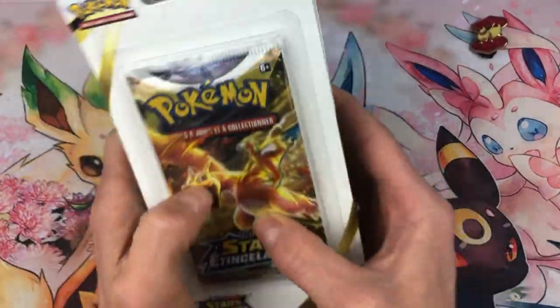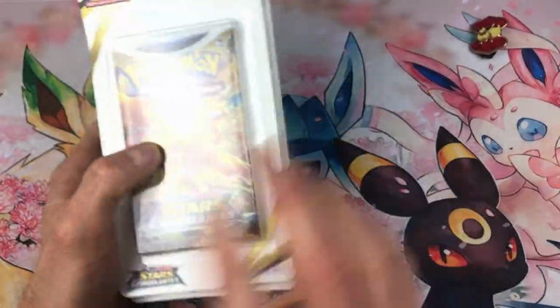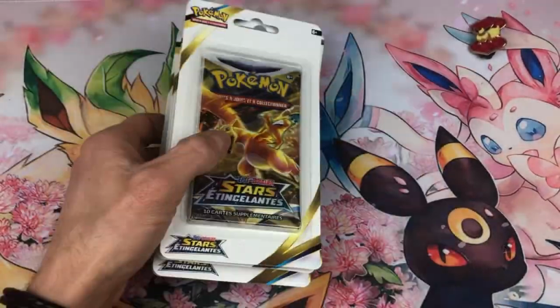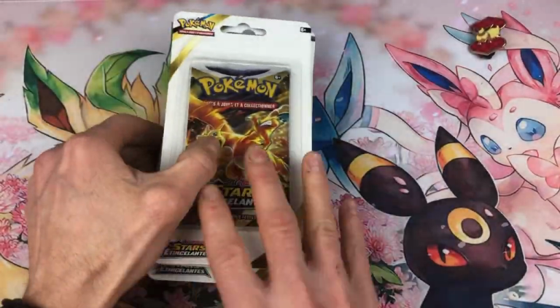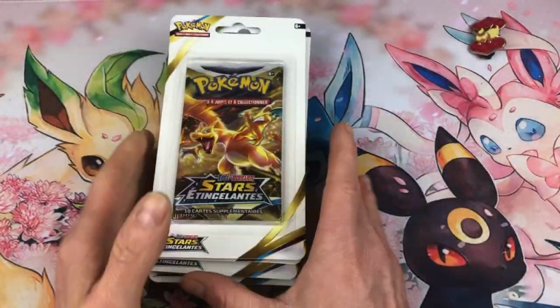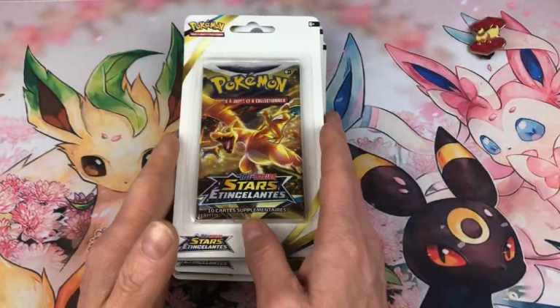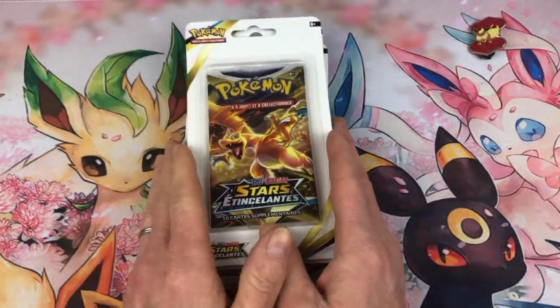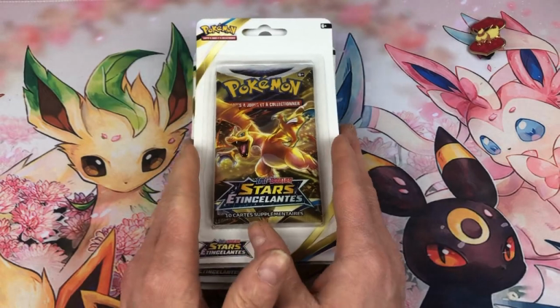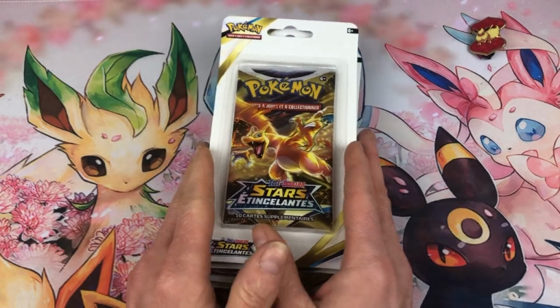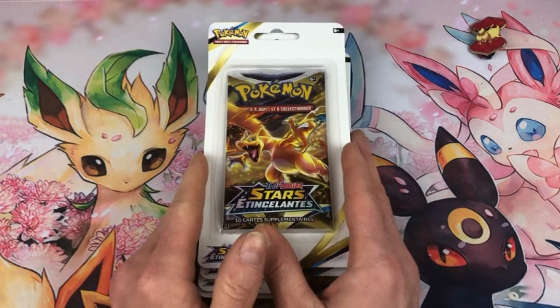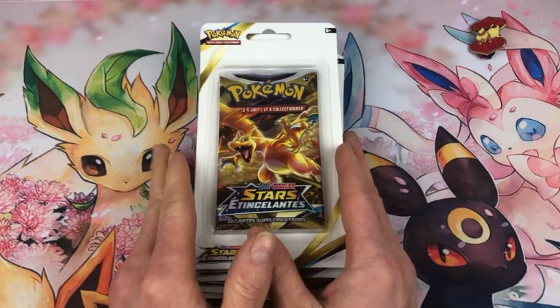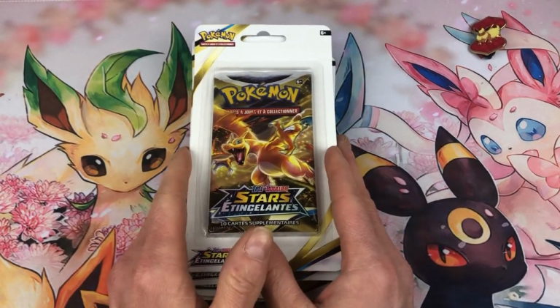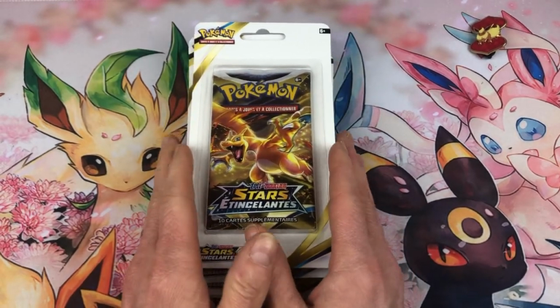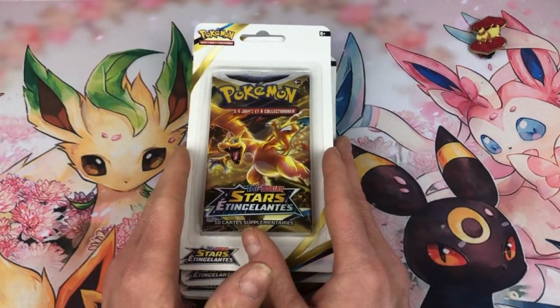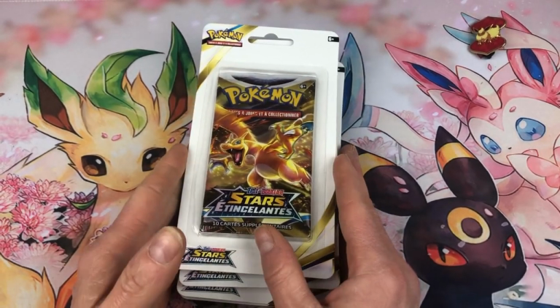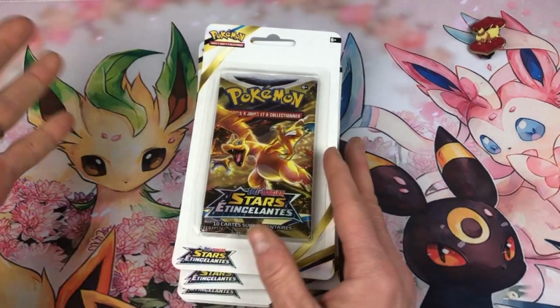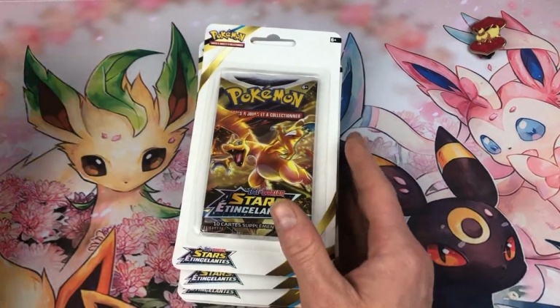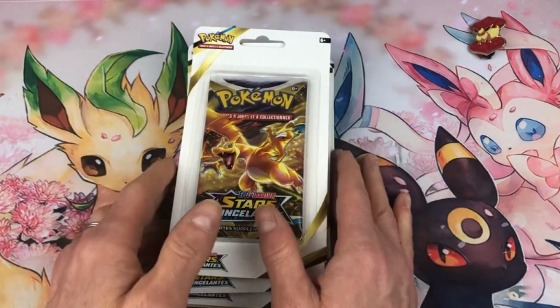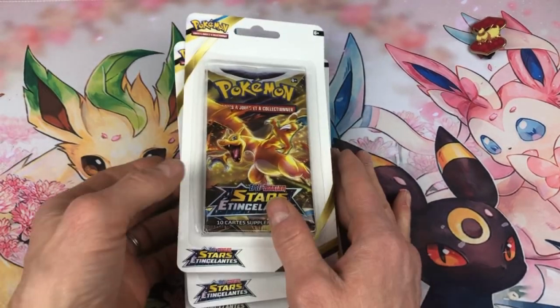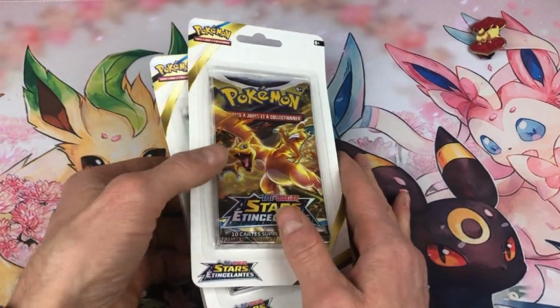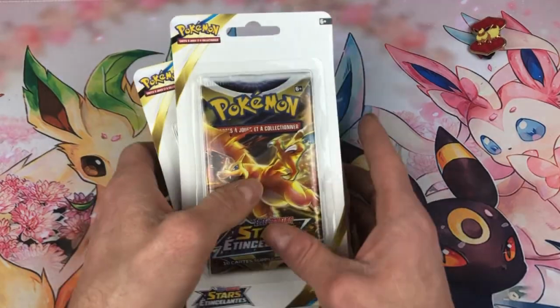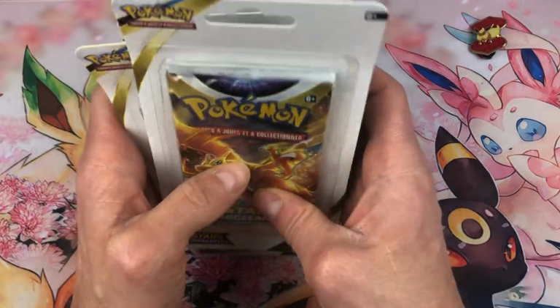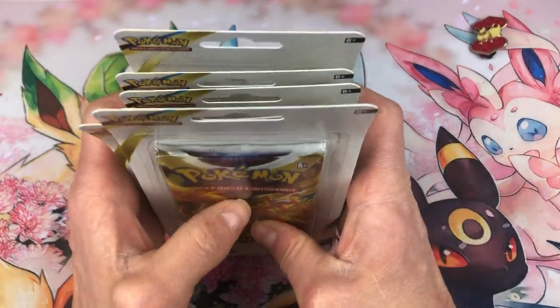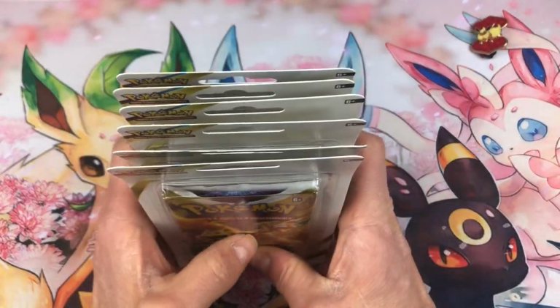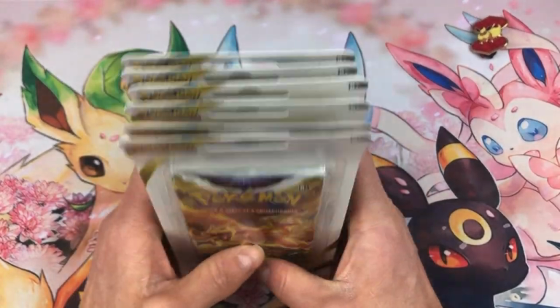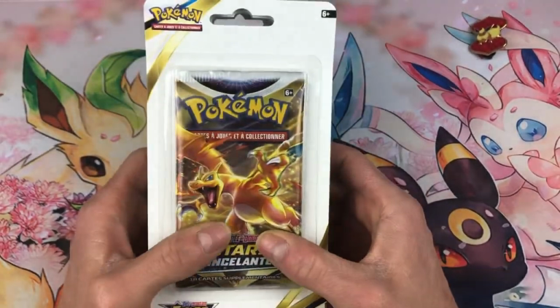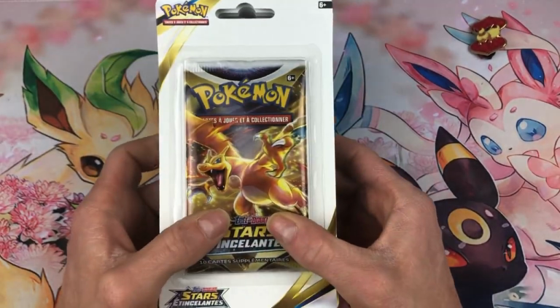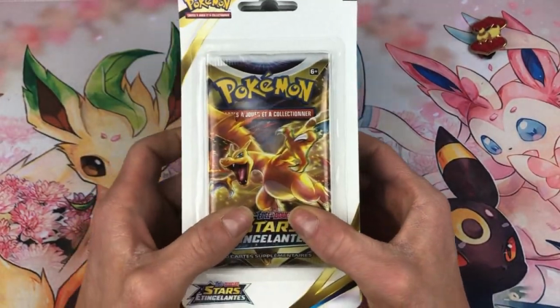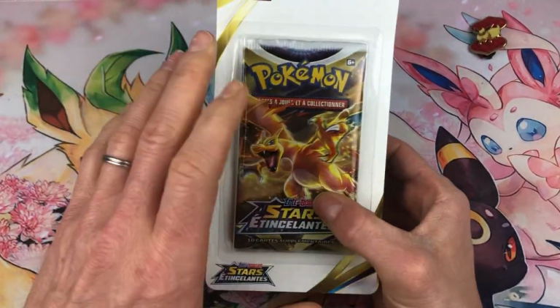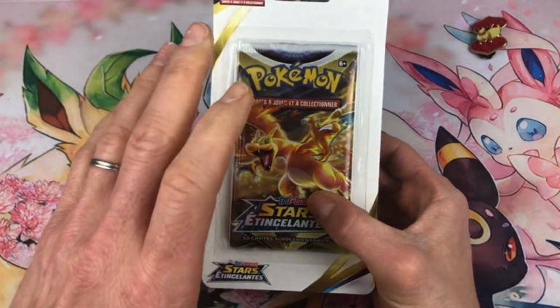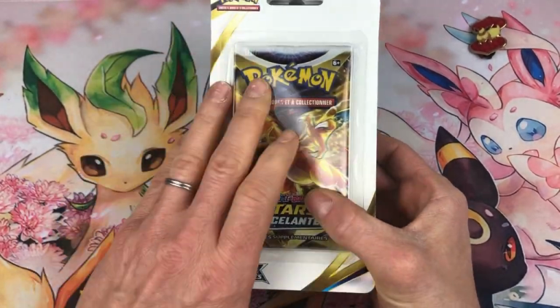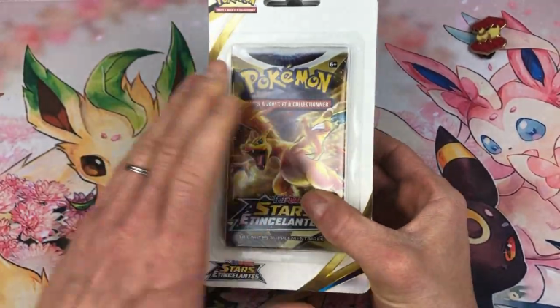J'ai pris quand même des packs, des boosters individuels, sachant que je collectionne du scellé. C'est vraiment pour ma collection de scellés. Je ne pense pas faire d'ouverture de boosters individuels.